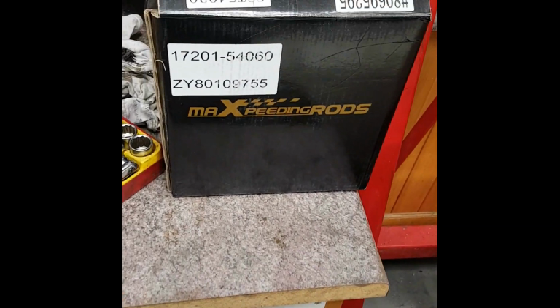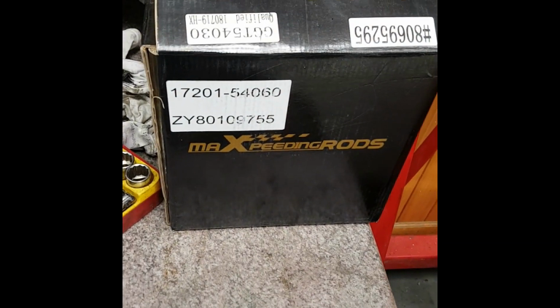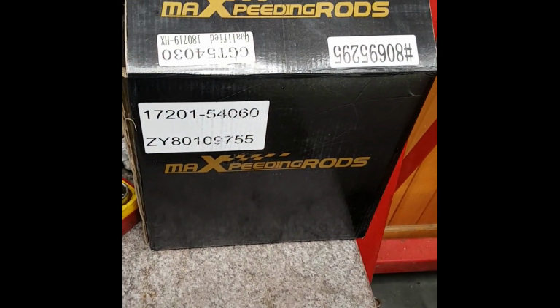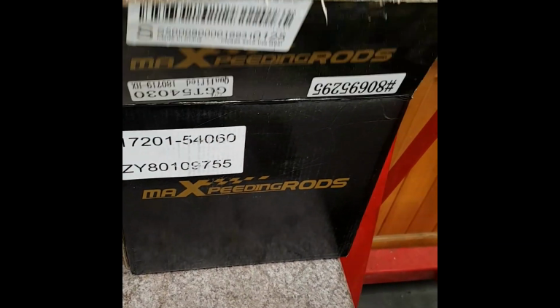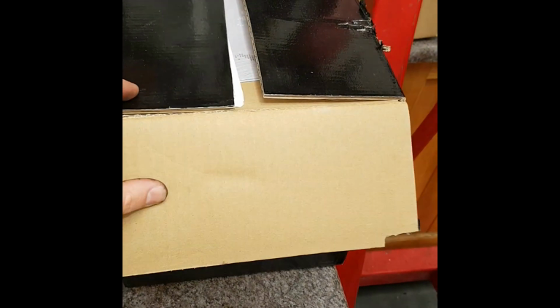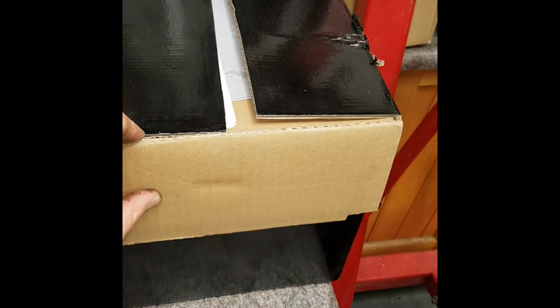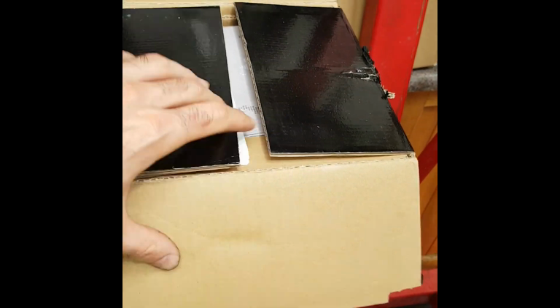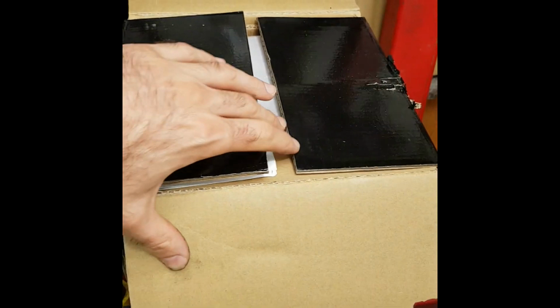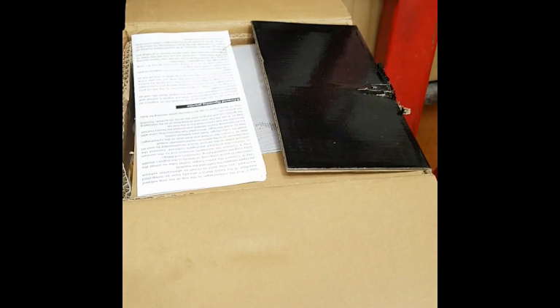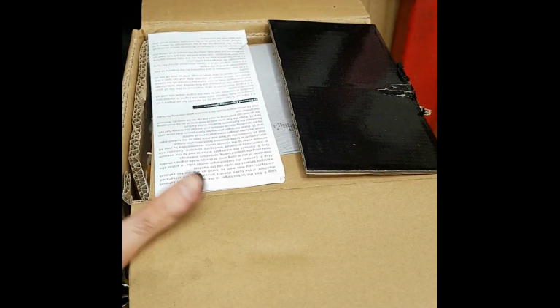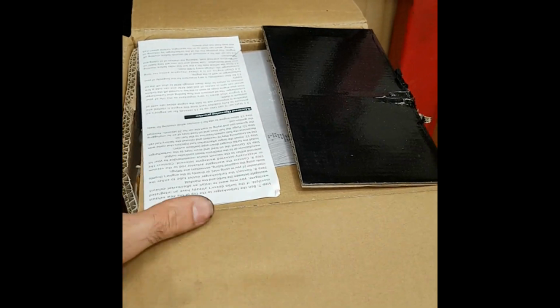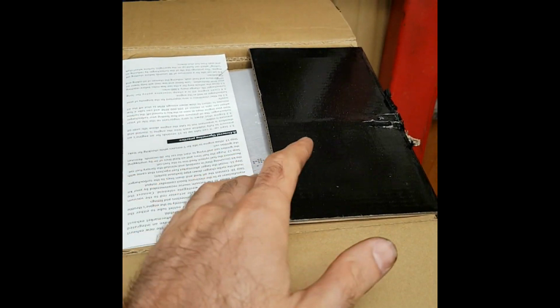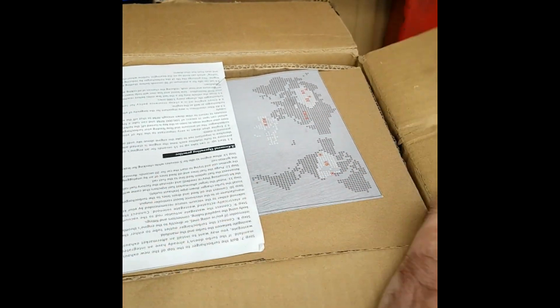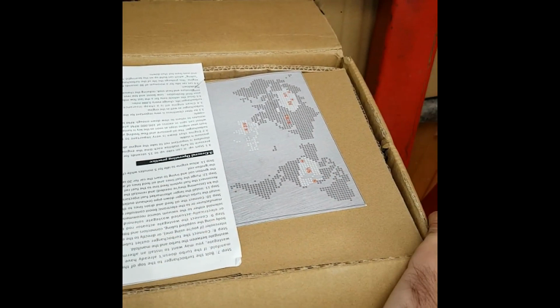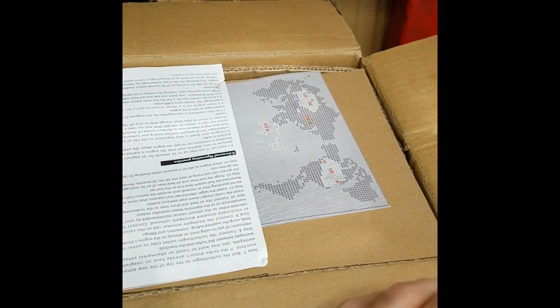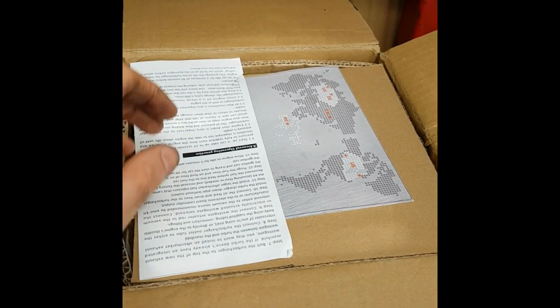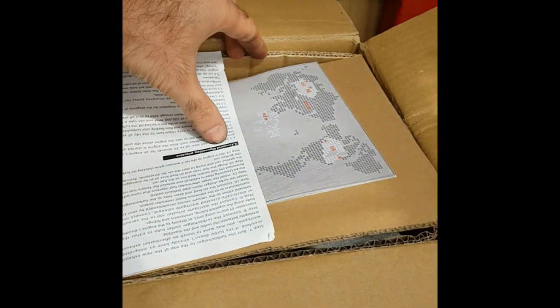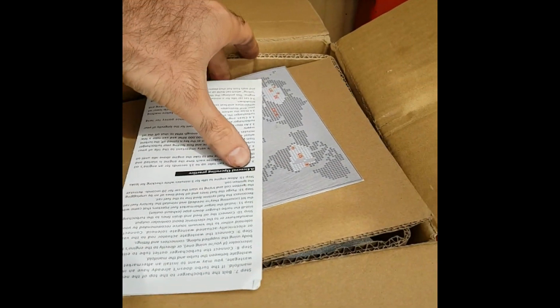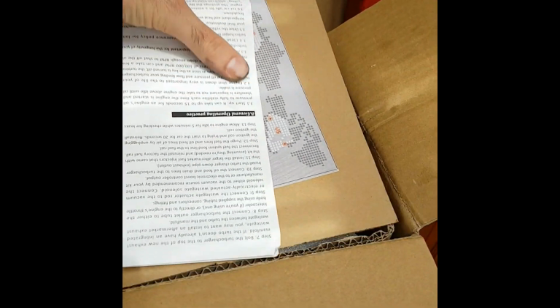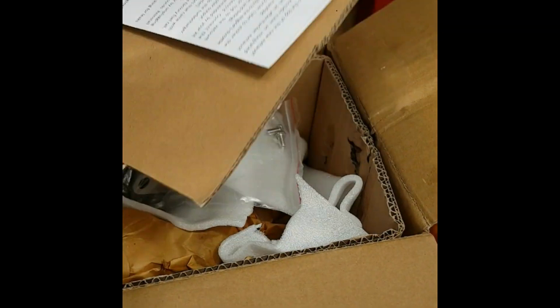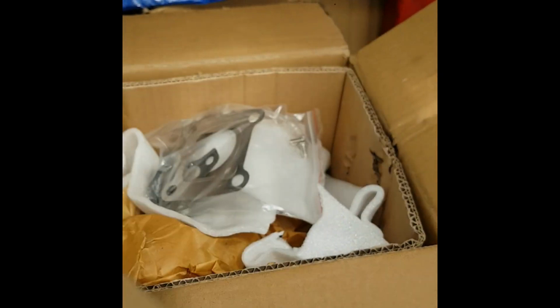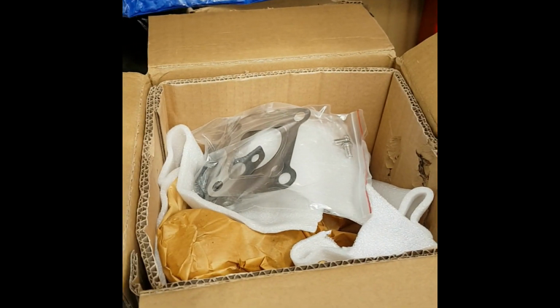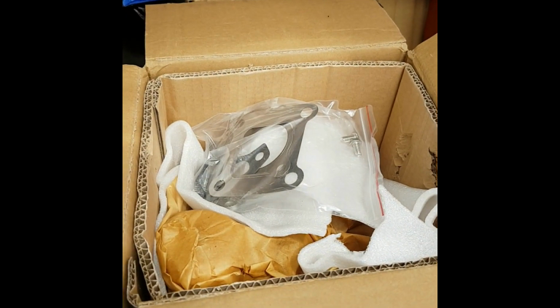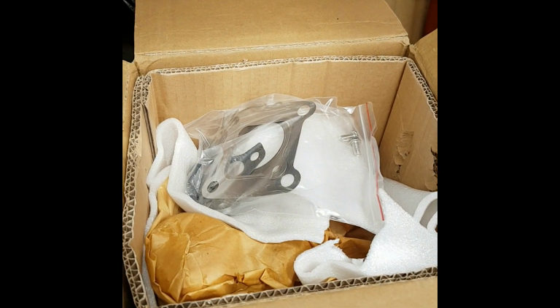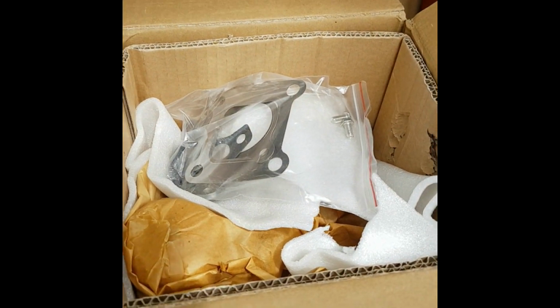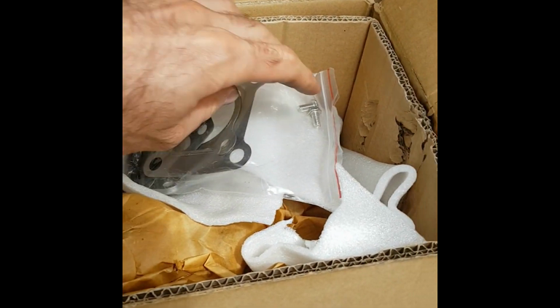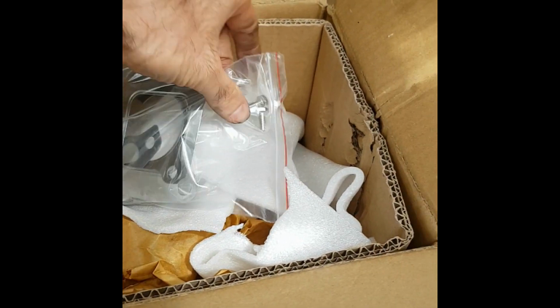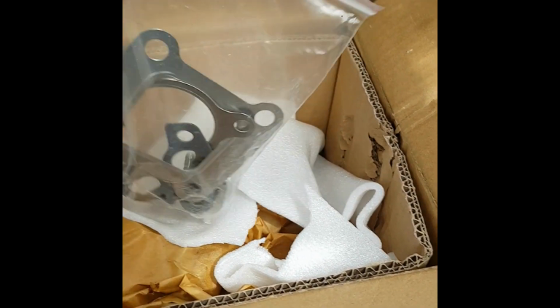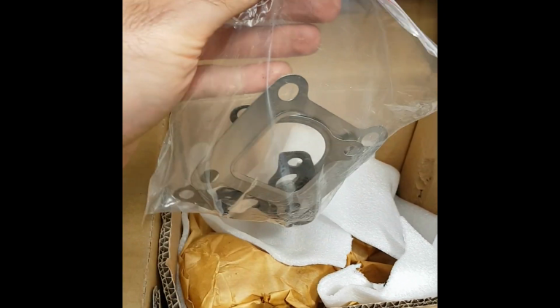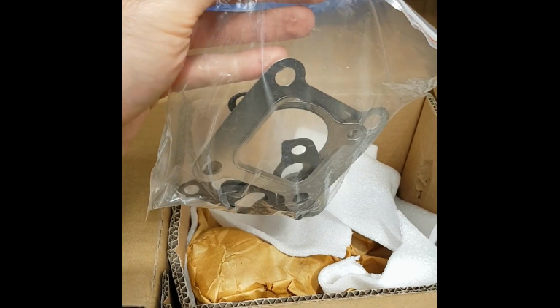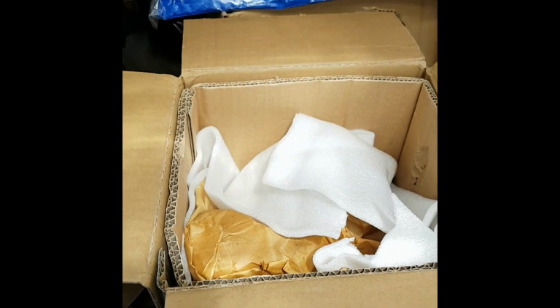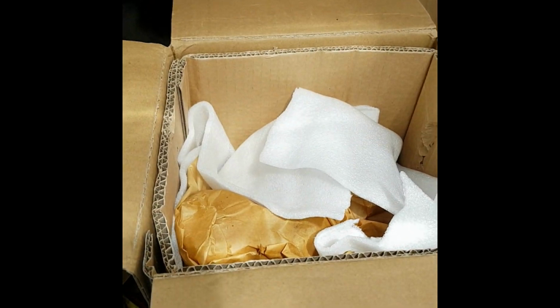So there's the box. It comes with a brand new CT20 turbo and all the gaskets you need to install it — gaskets and bolts, all brand new.